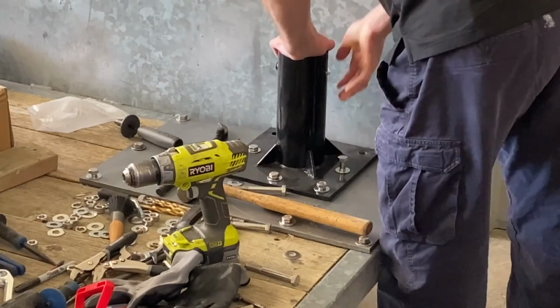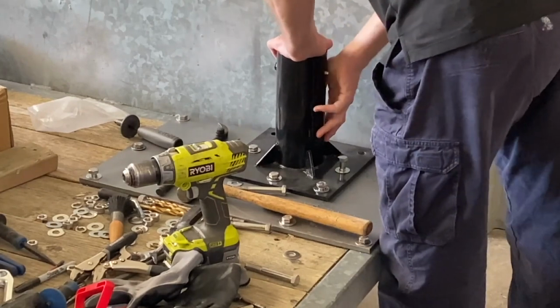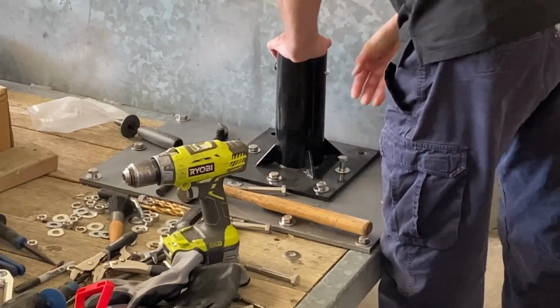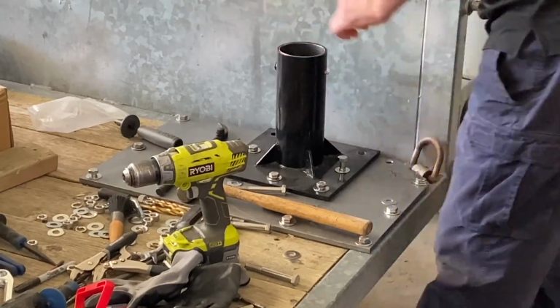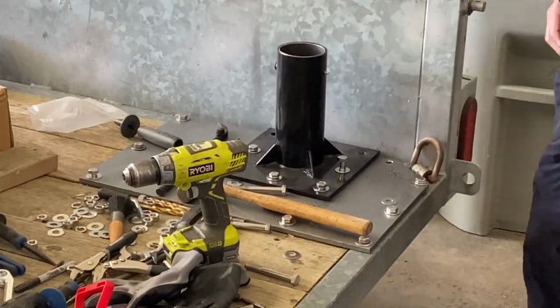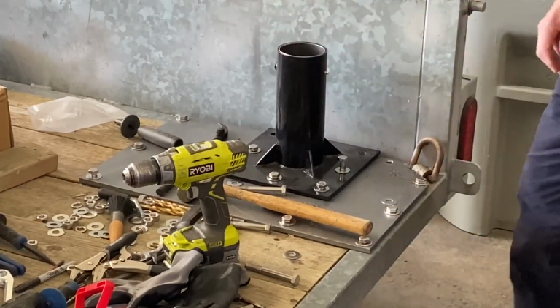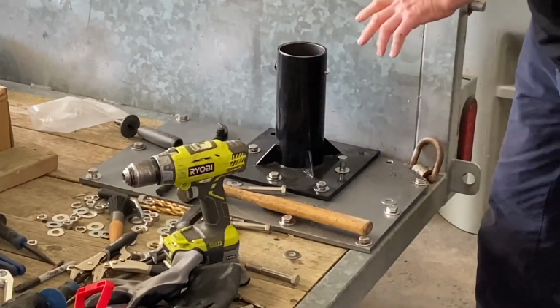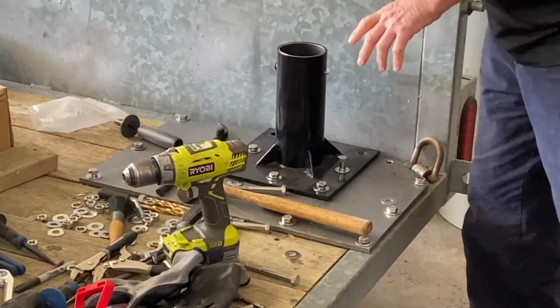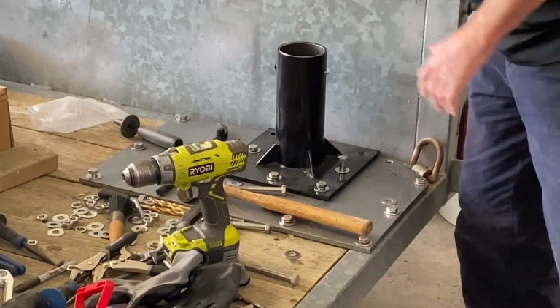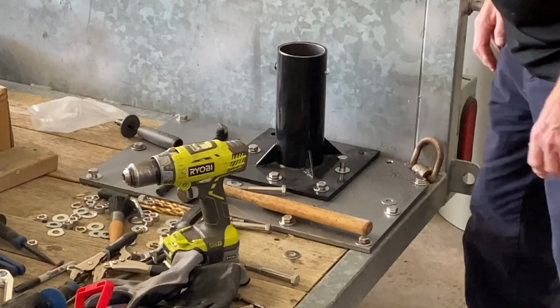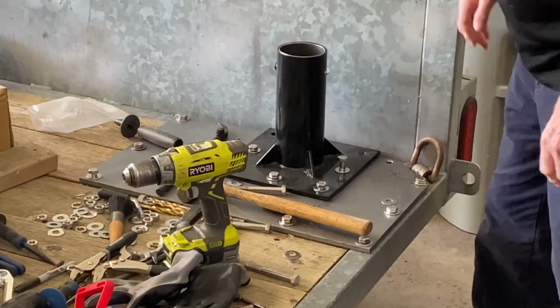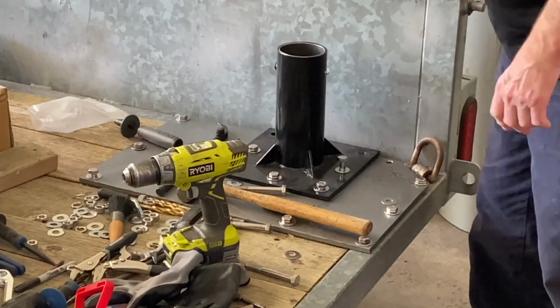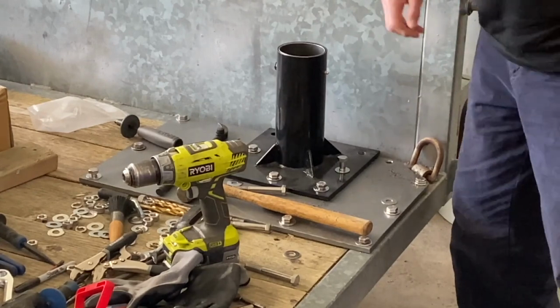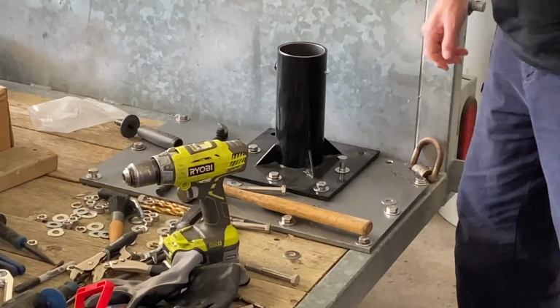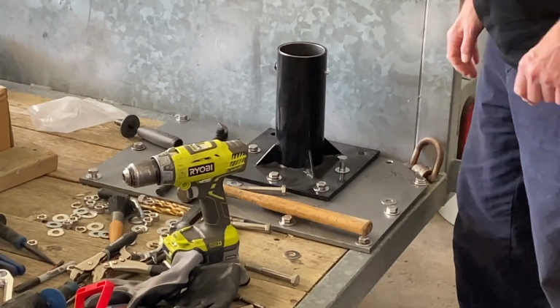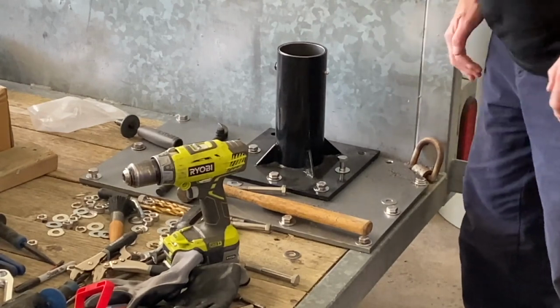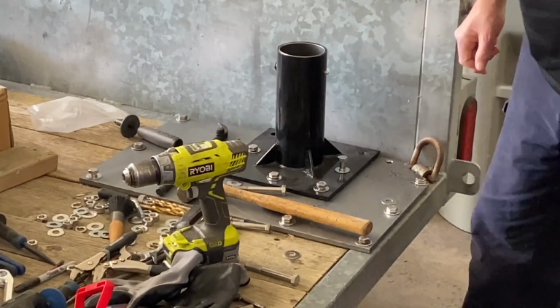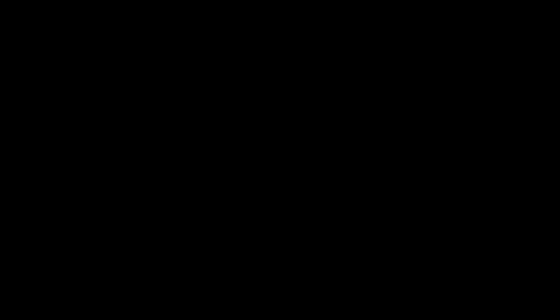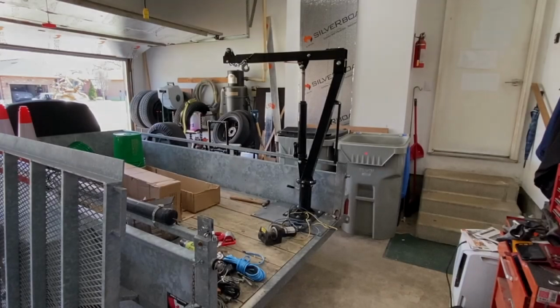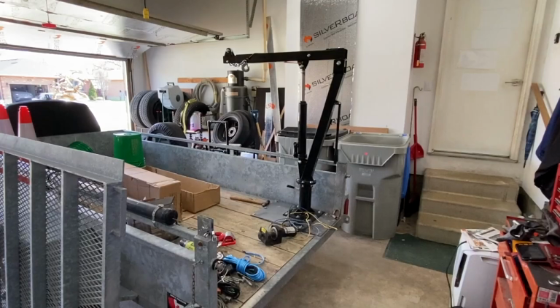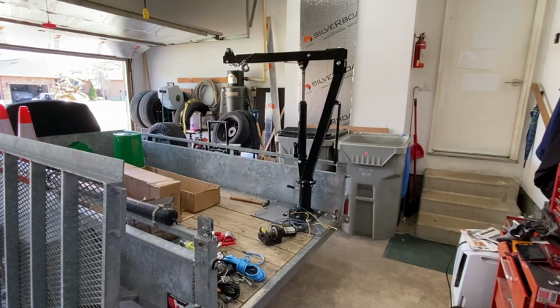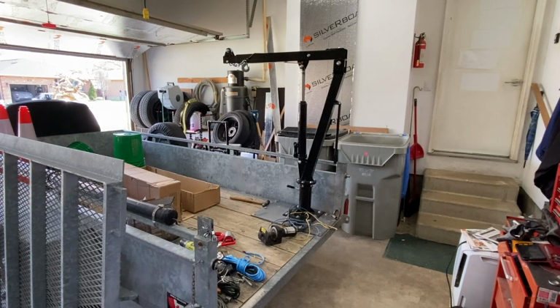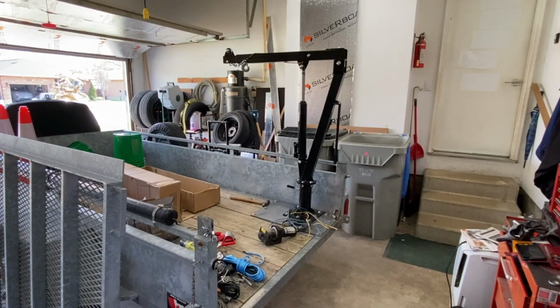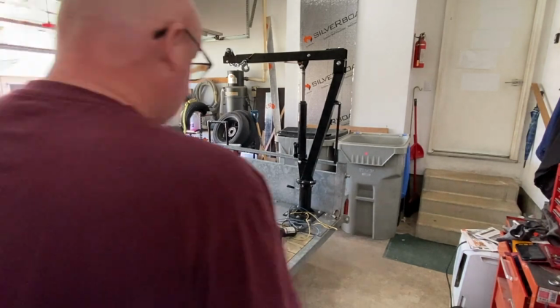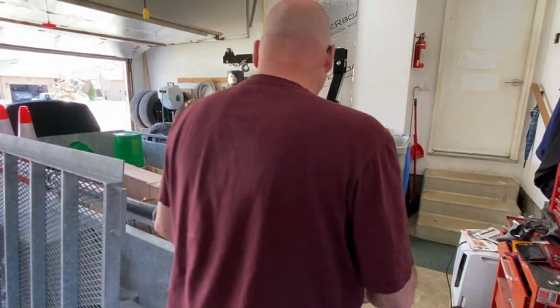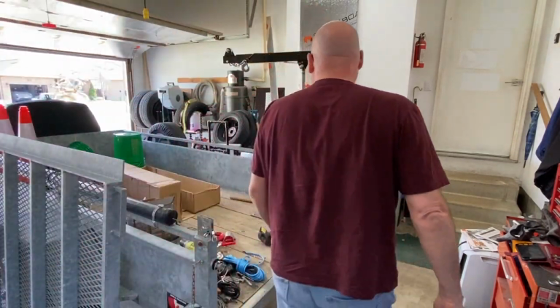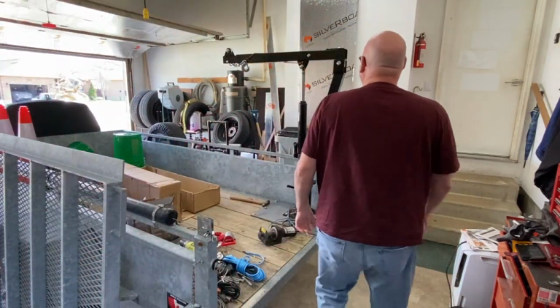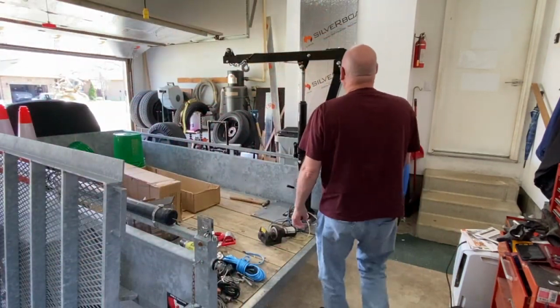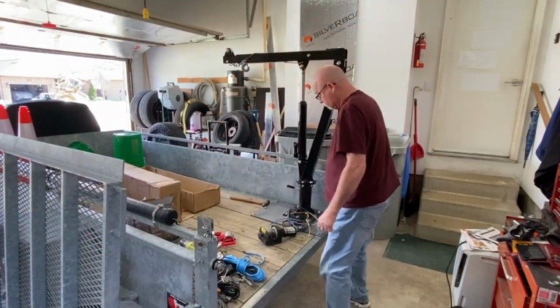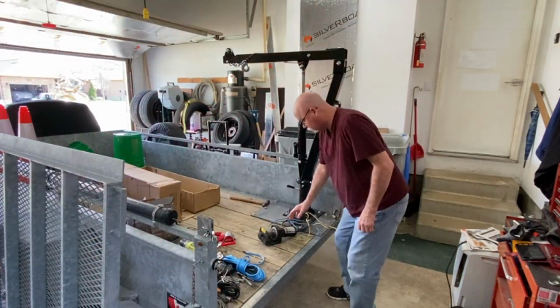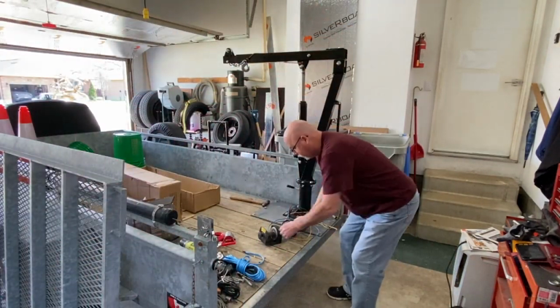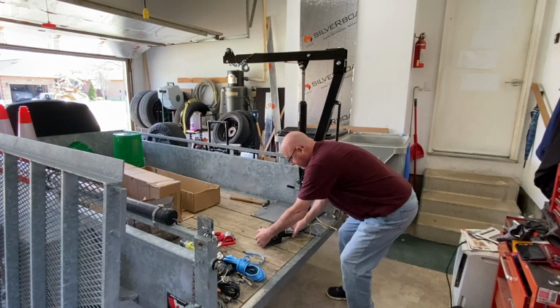There's just a slight alignment issue here. I may have to just kind of tweak this a little bit, but this is what's going to happen here.